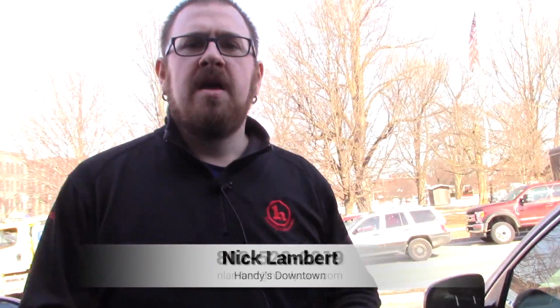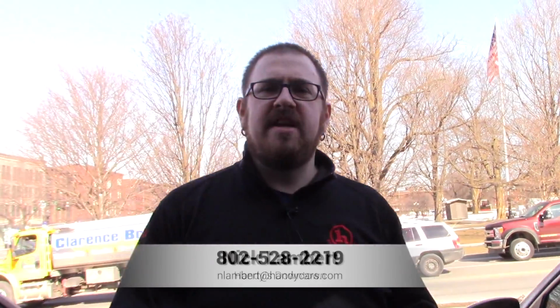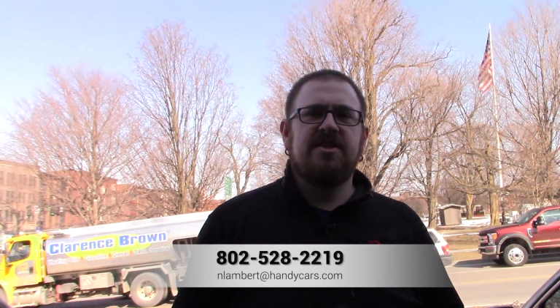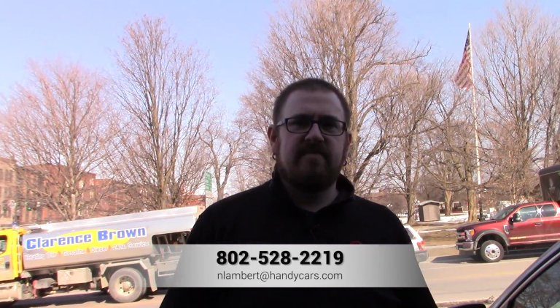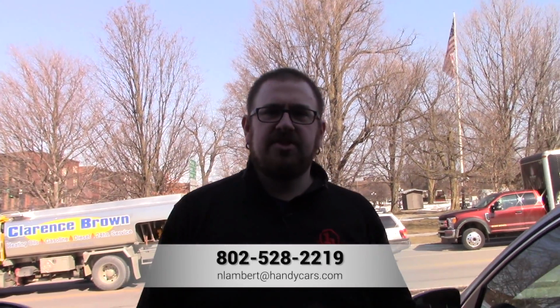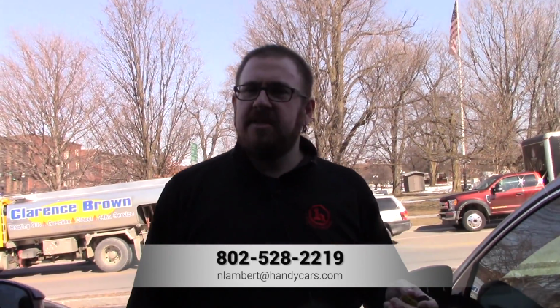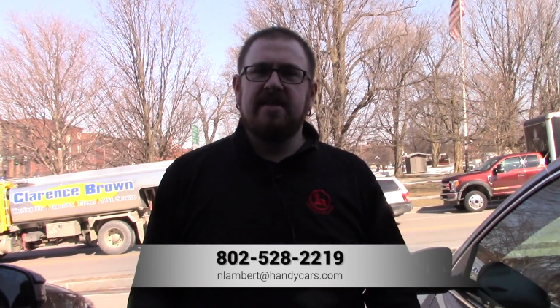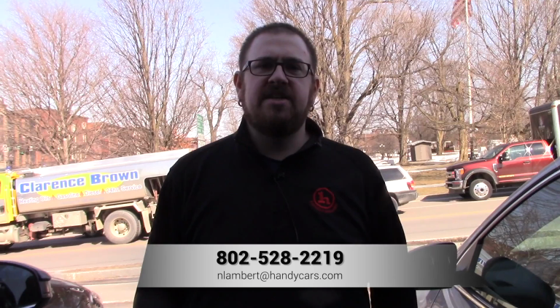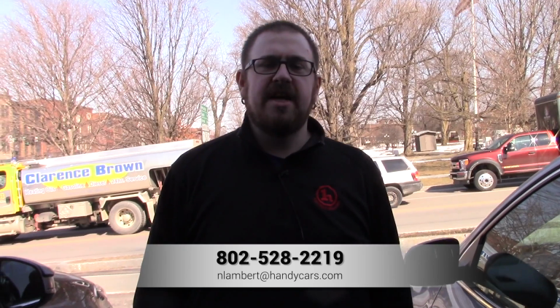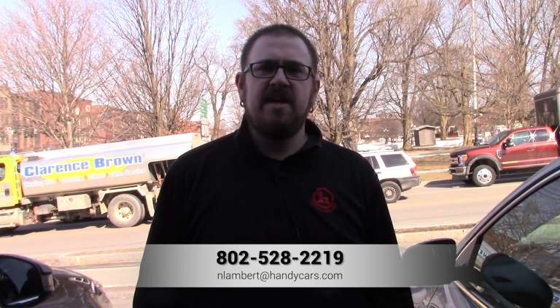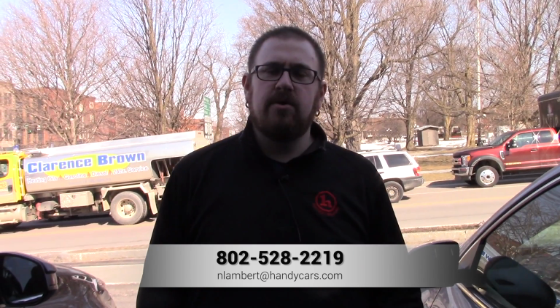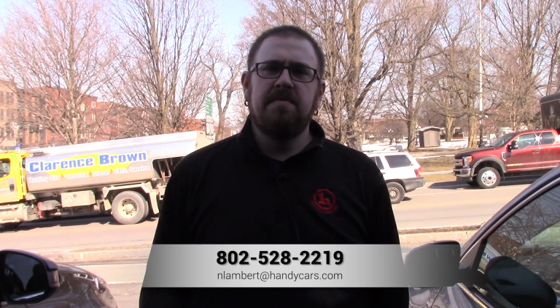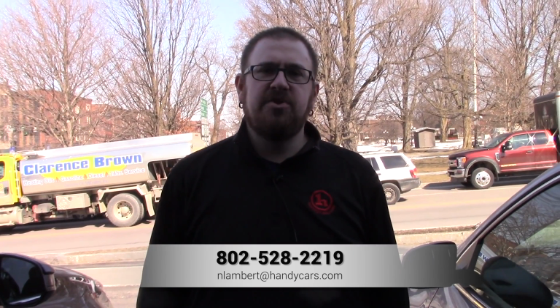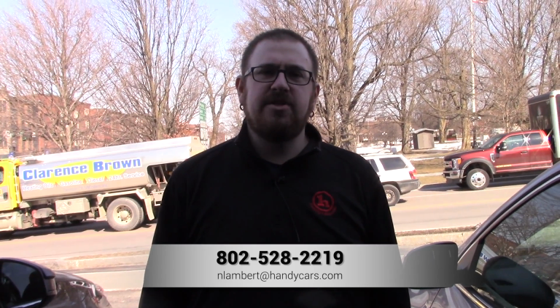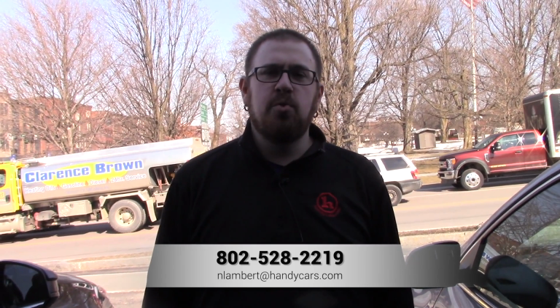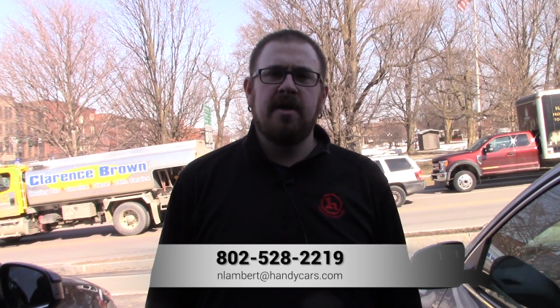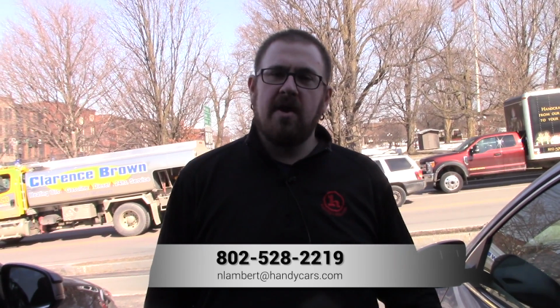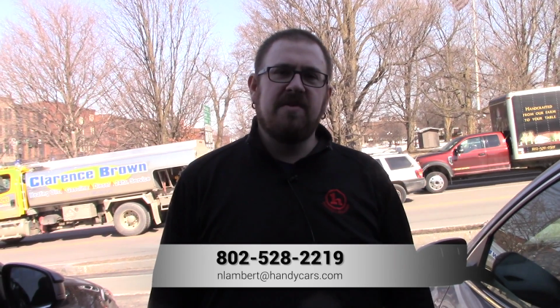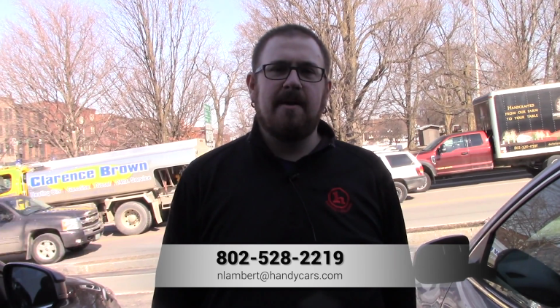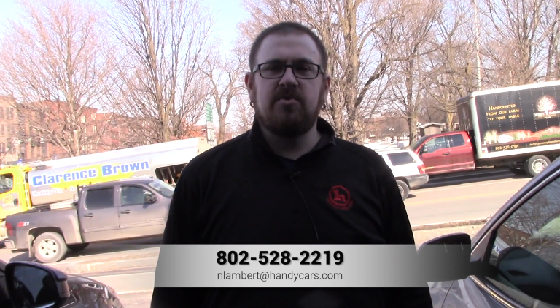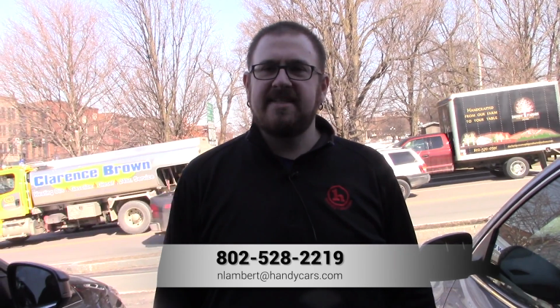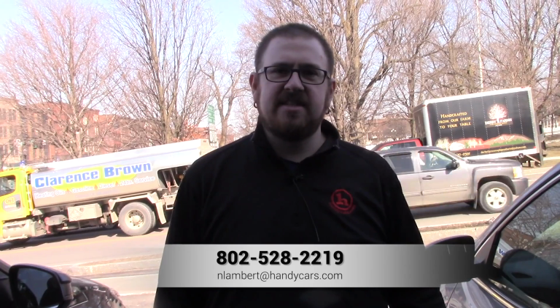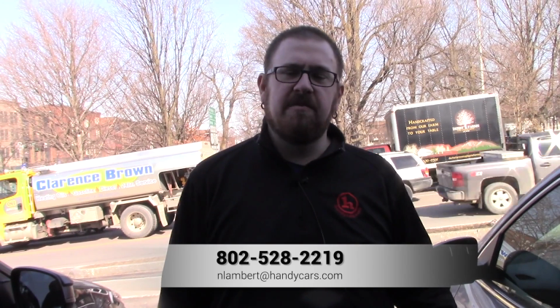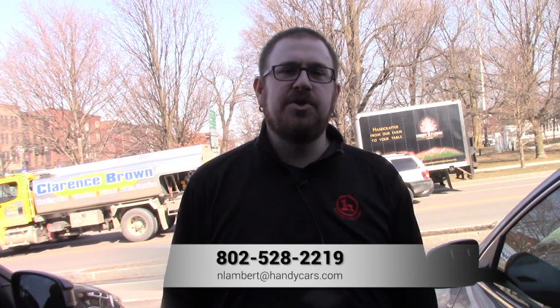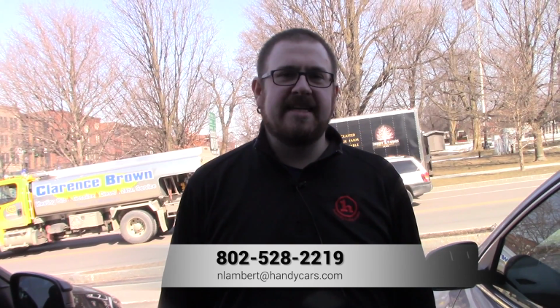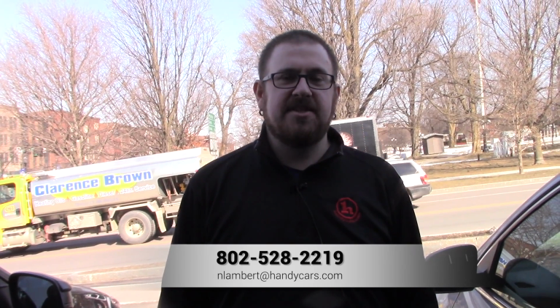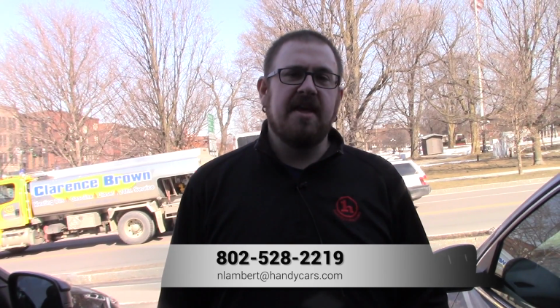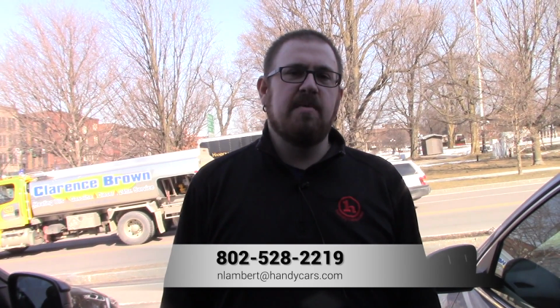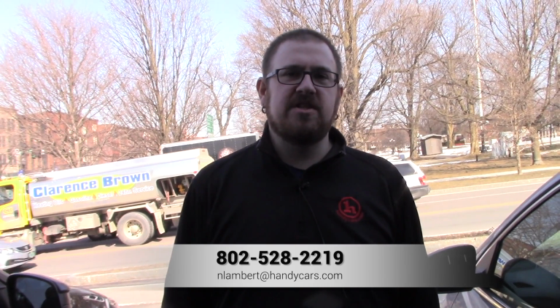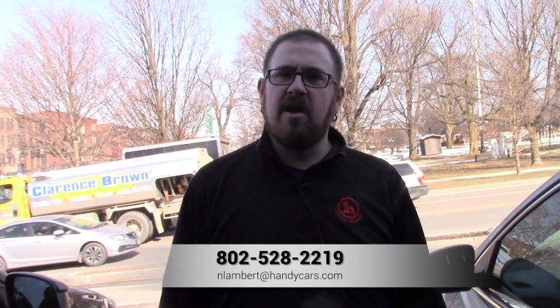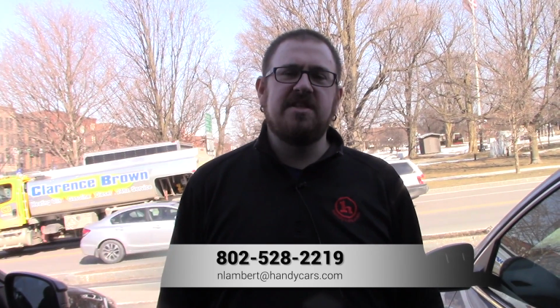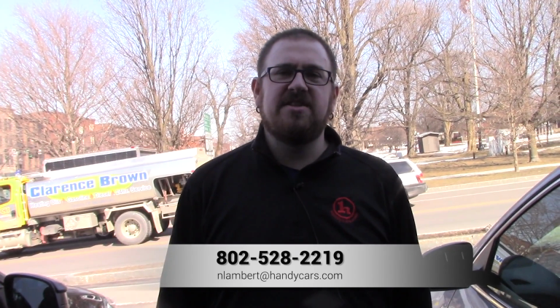If you have any questions at all about this Jeep, please don't hesitate to reach out to me at 802-528-2219, or since I know we've got you opted into our texting system, feel free to shoot me a text message. Thank you very much for your time and I hope to see you later today.